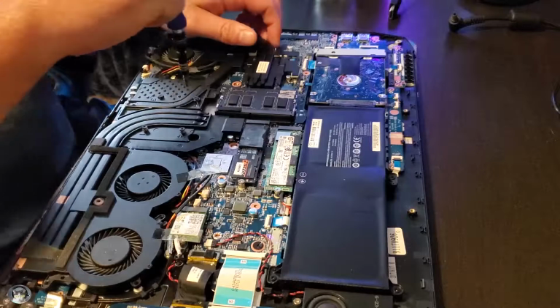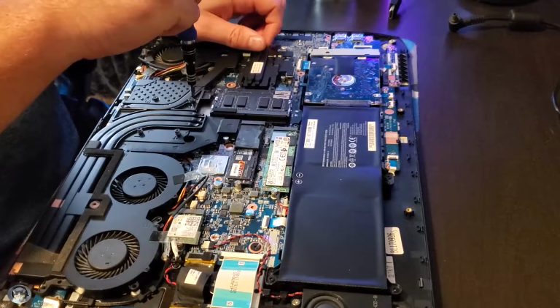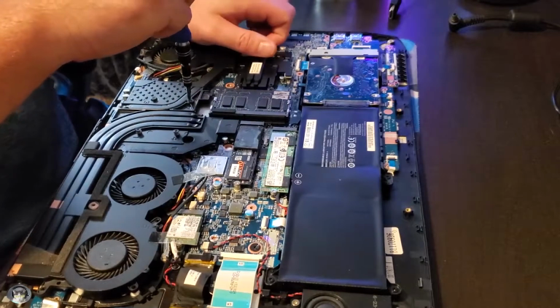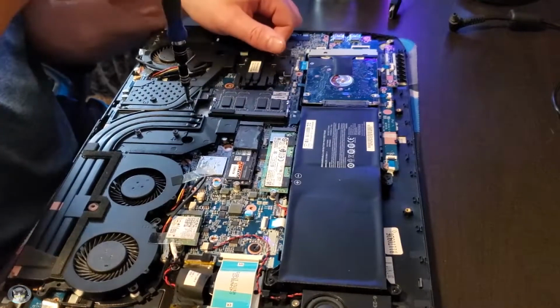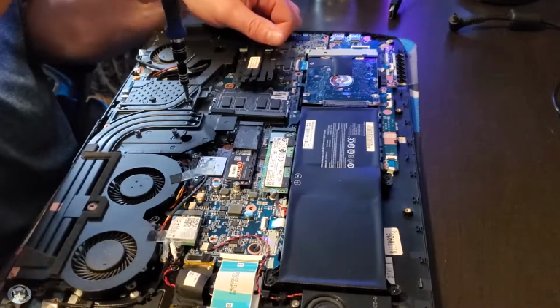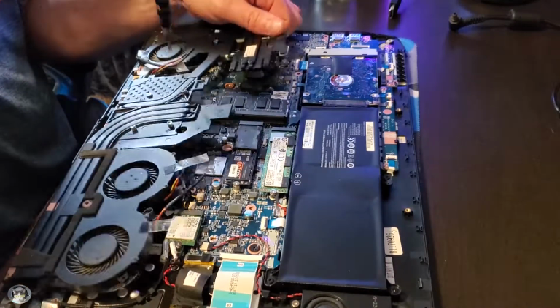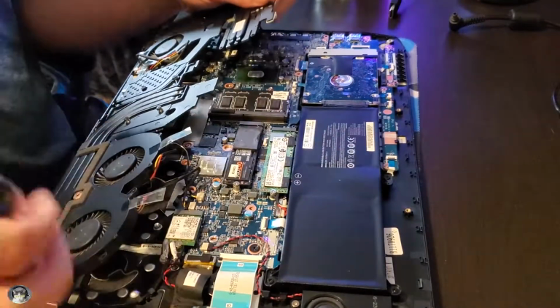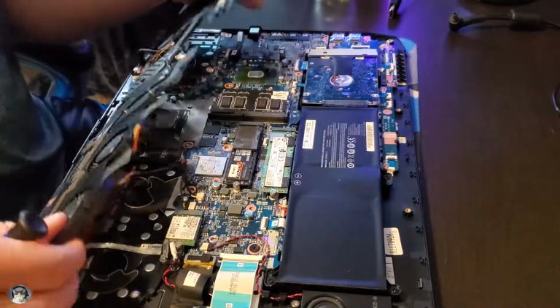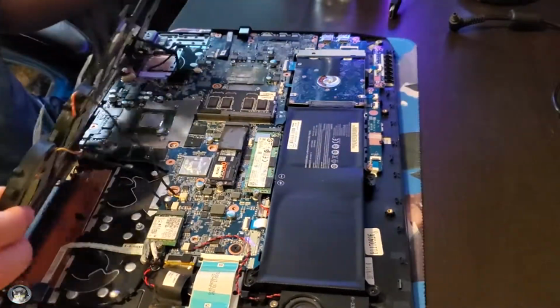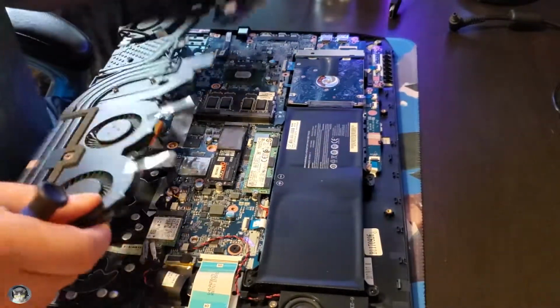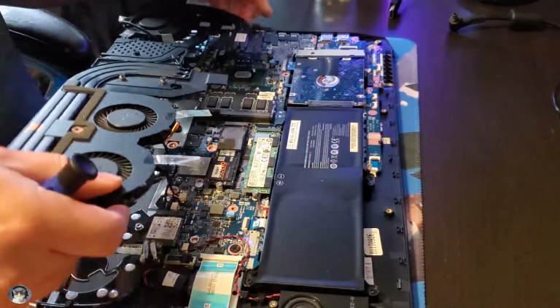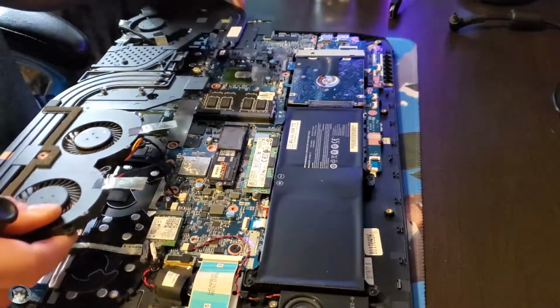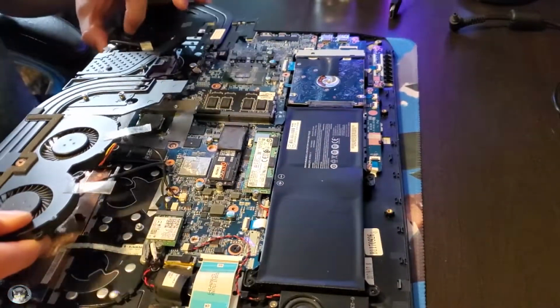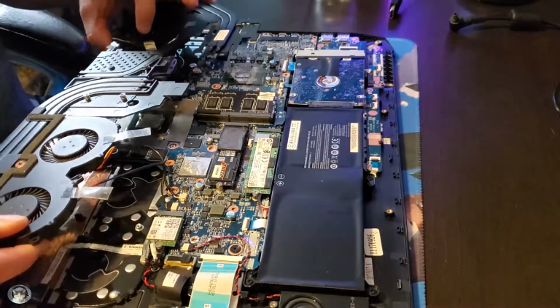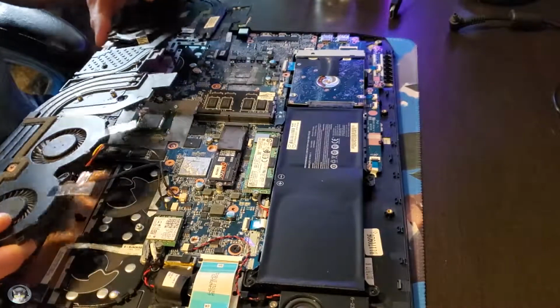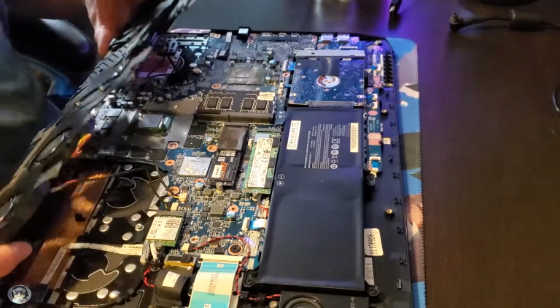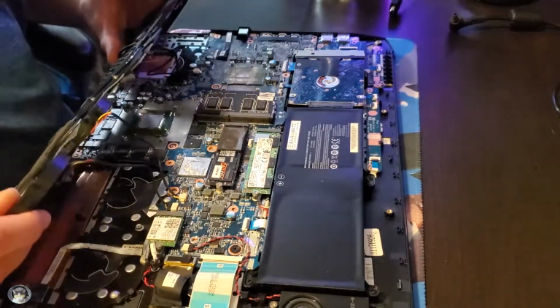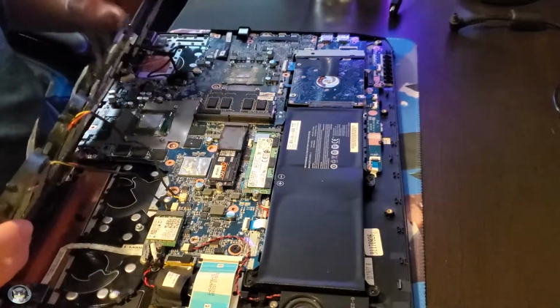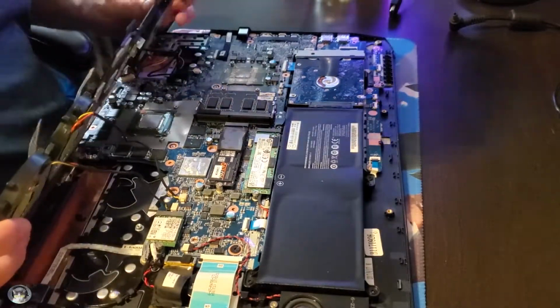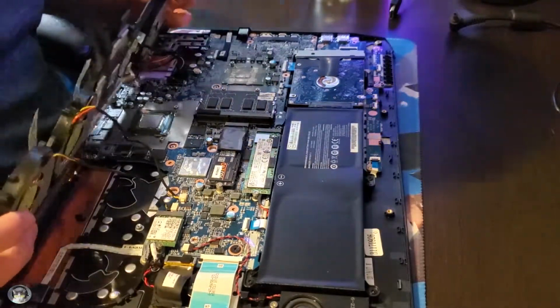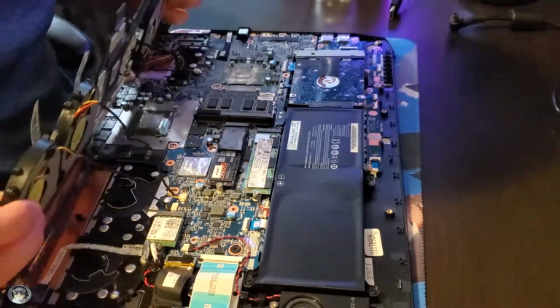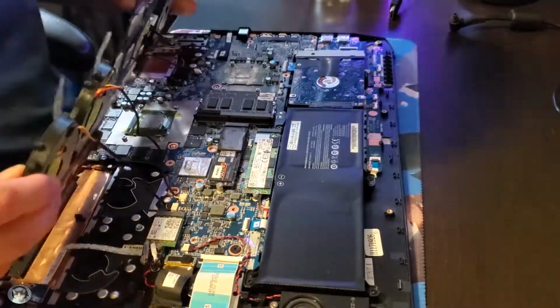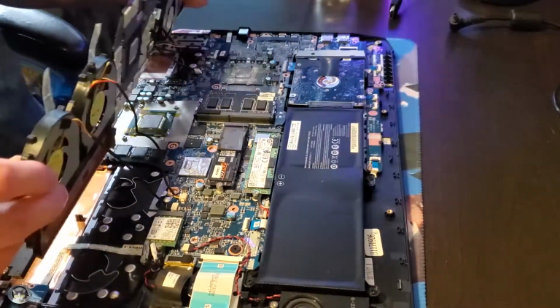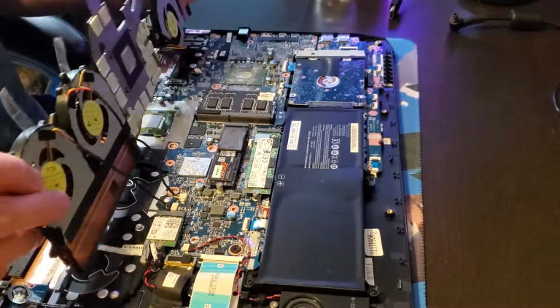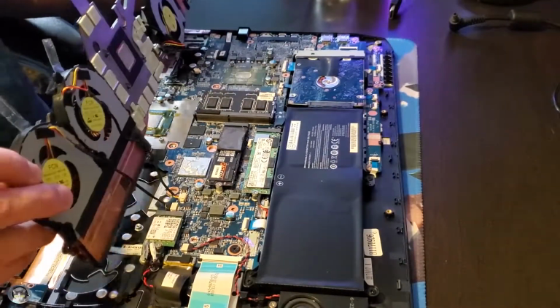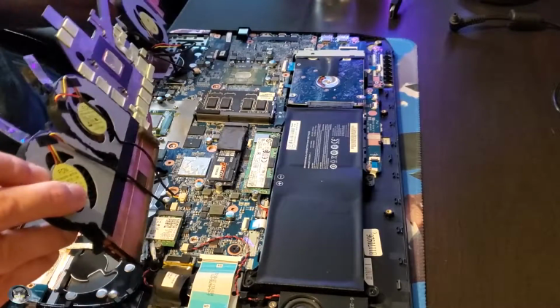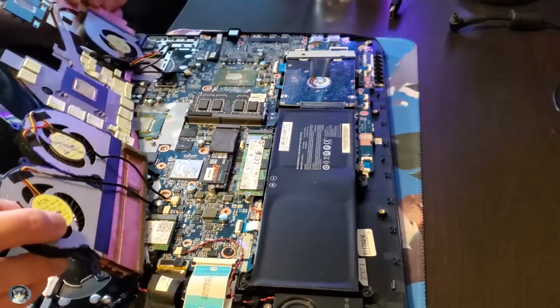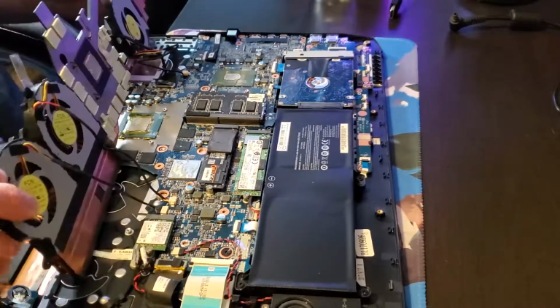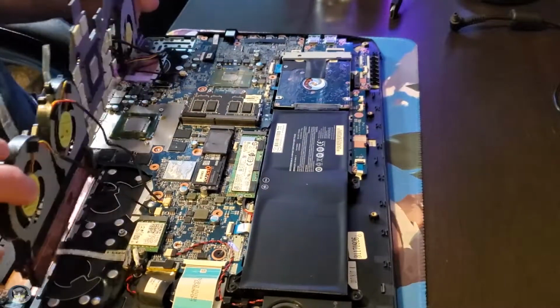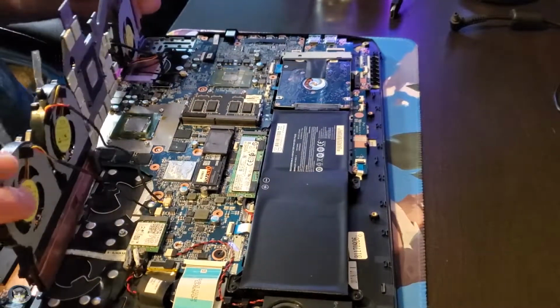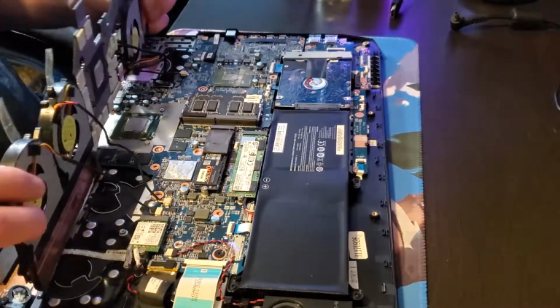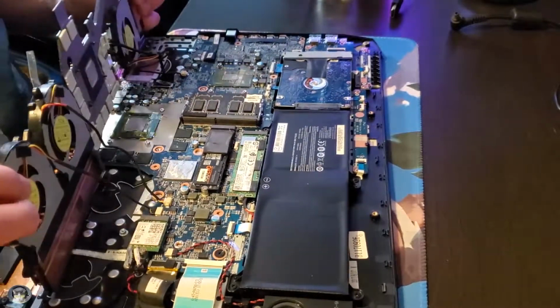Hey YouTube, Kenny here. Today I'm going to be testing out a new thermal paste on my gaming laptop, my PowerSpec 1710, recommended to me by one of my viewers.